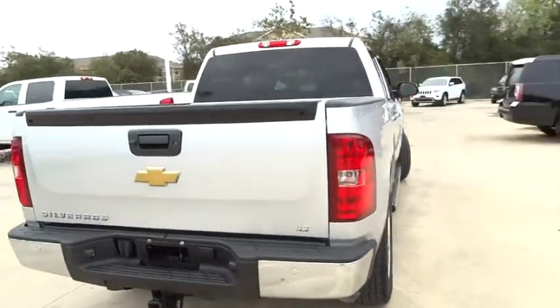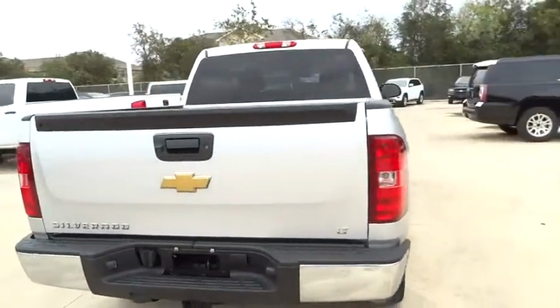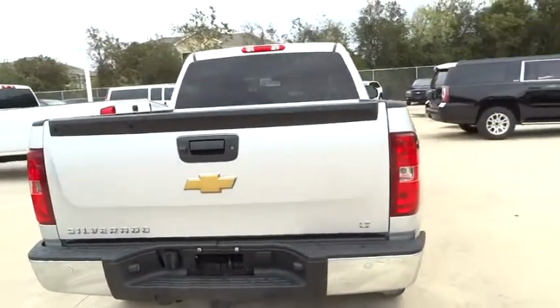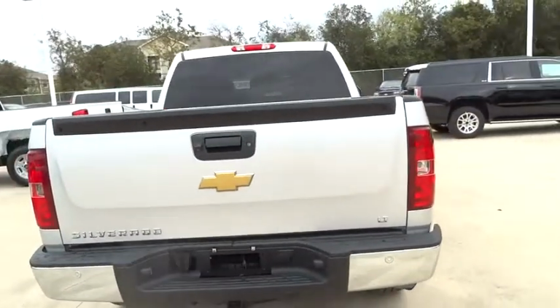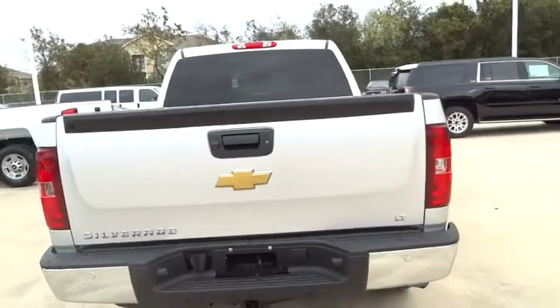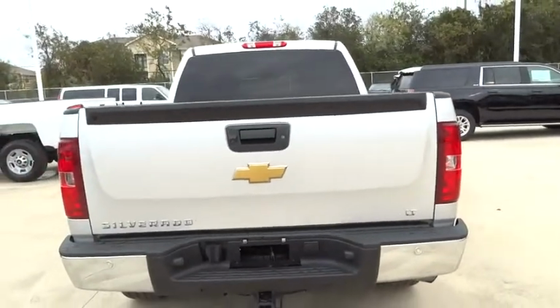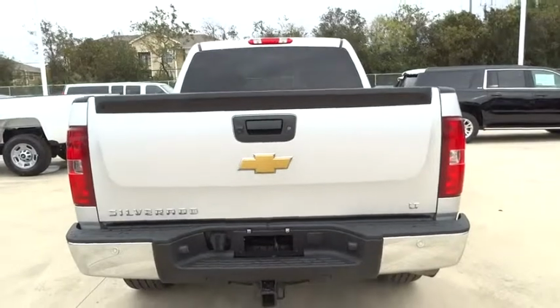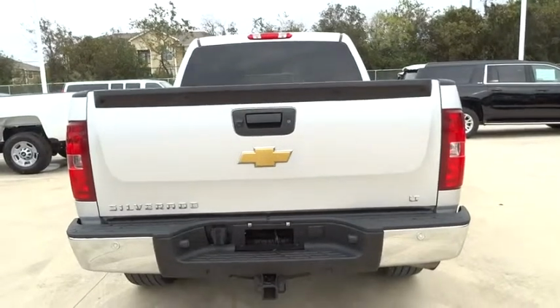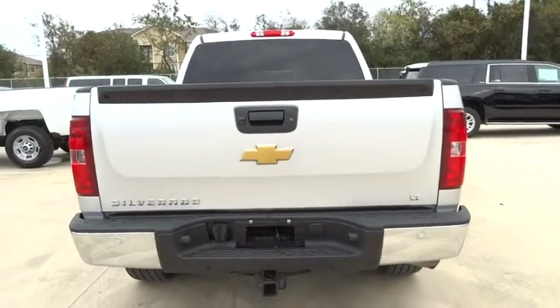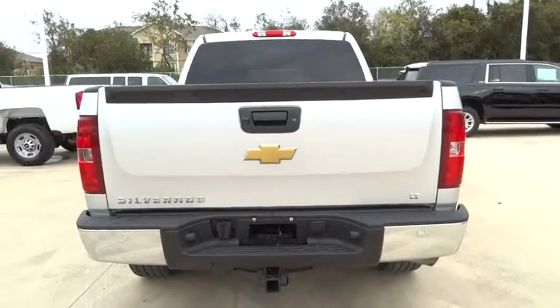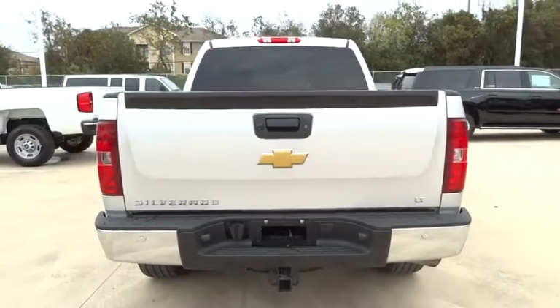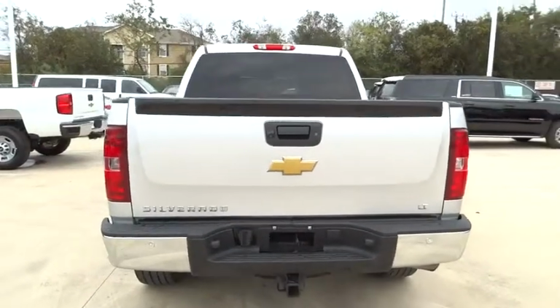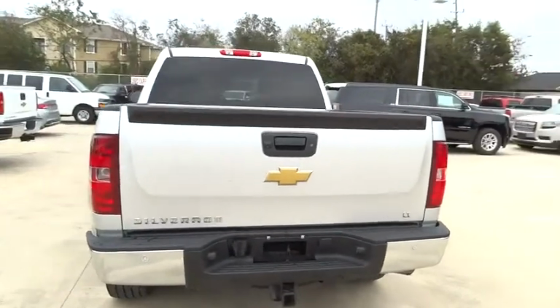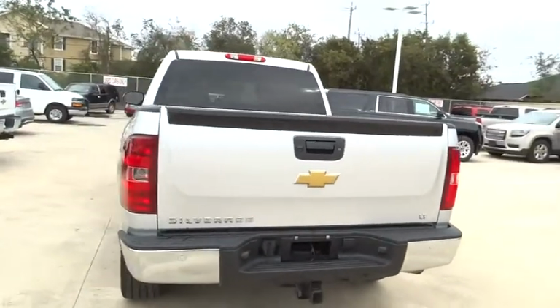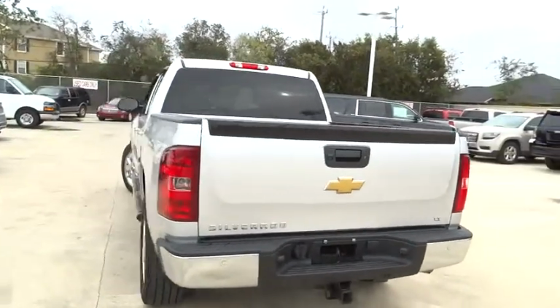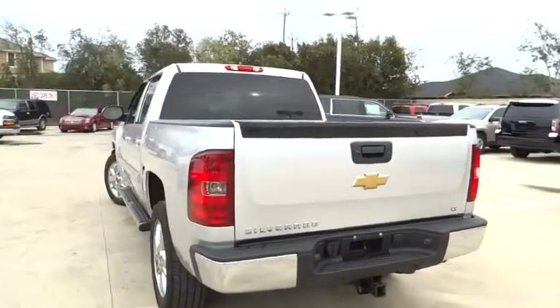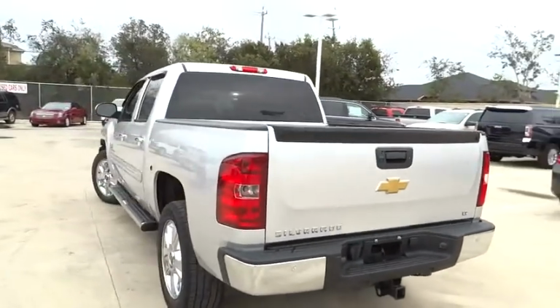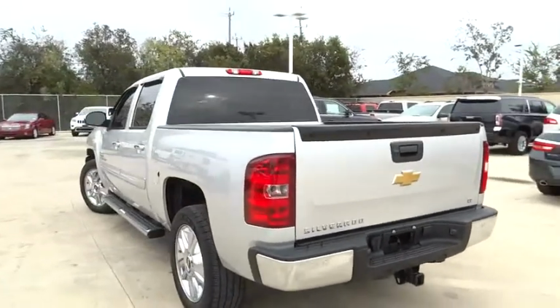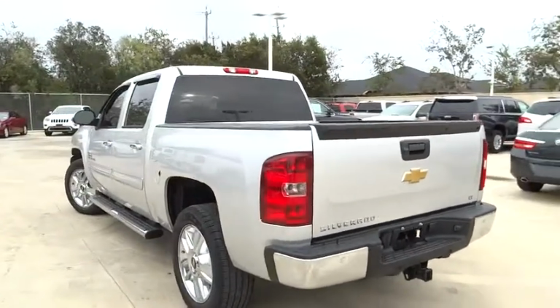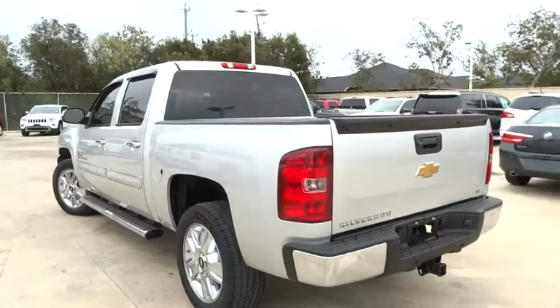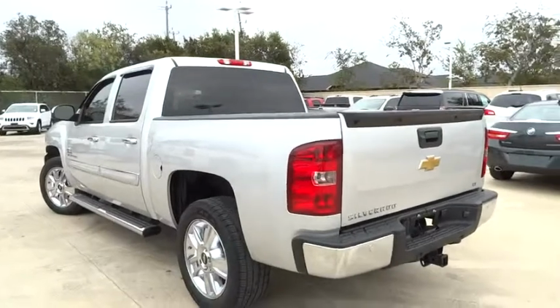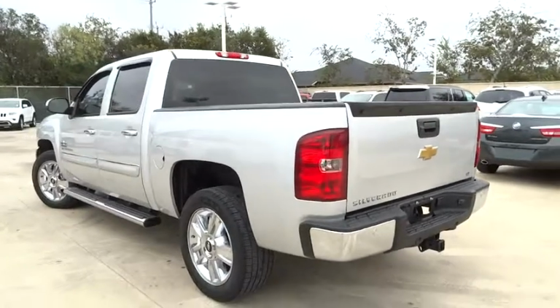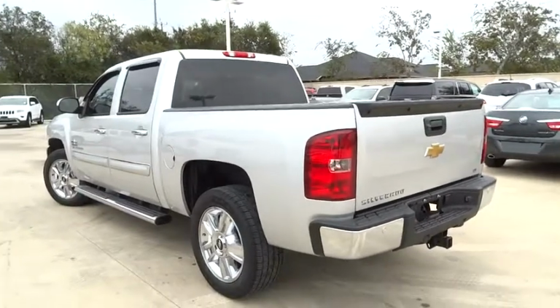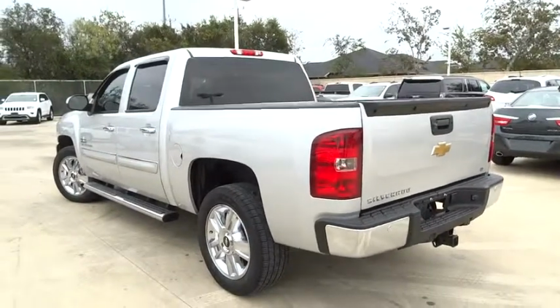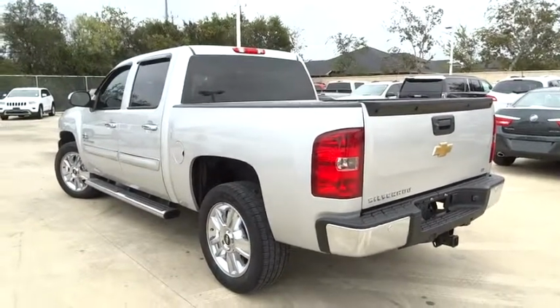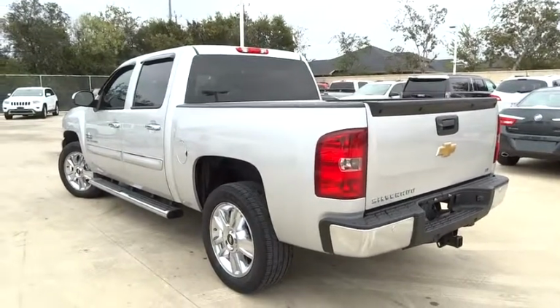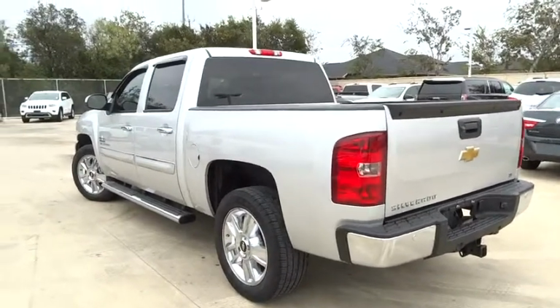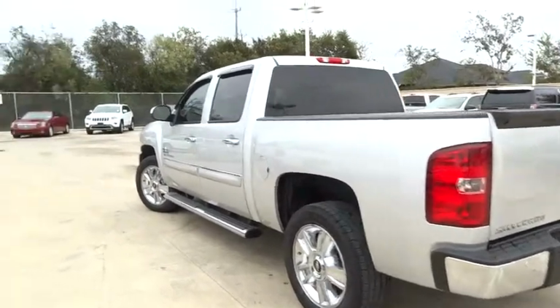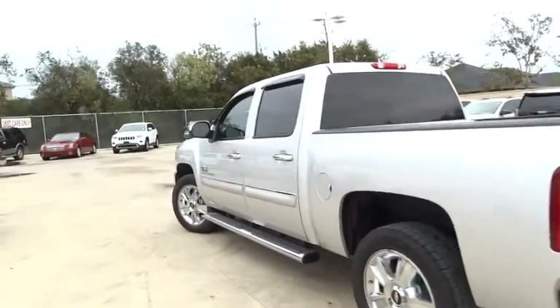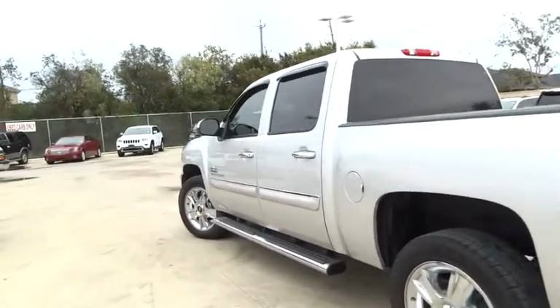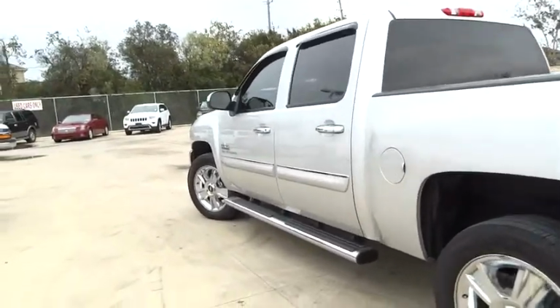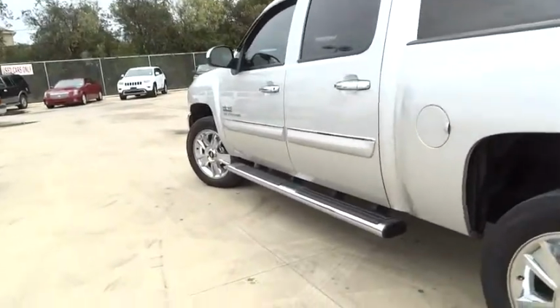Floor mats, AM-FM stereo radio, passenger airbag, power door locks, MP3 player, power windows, security system, CD player, child safety locks, chrome wheels.